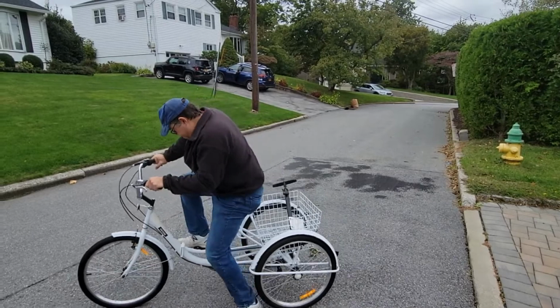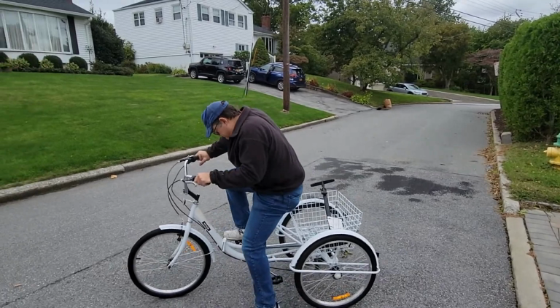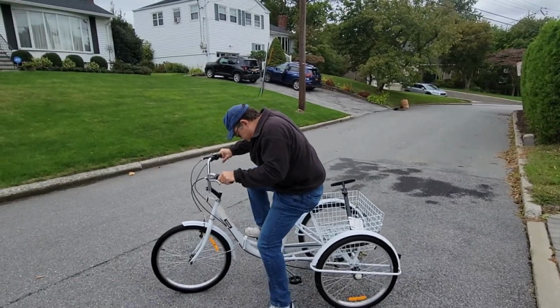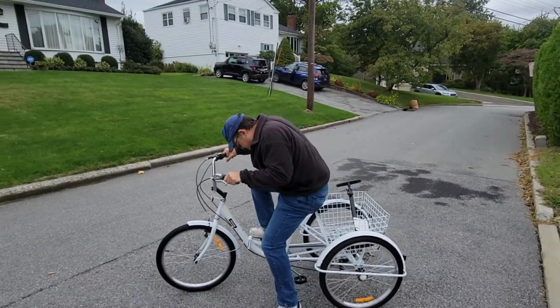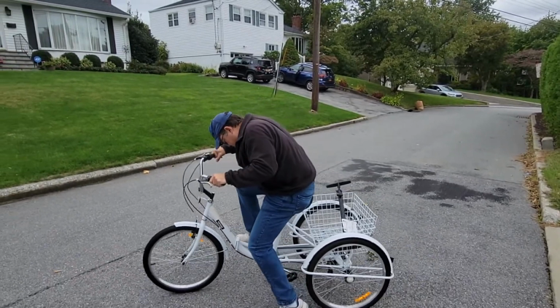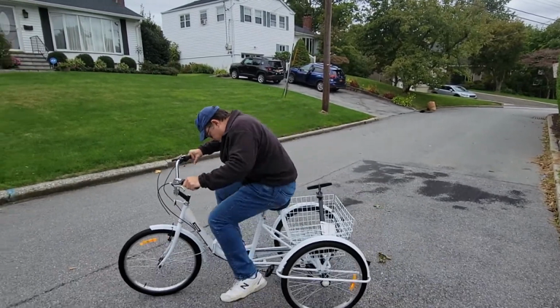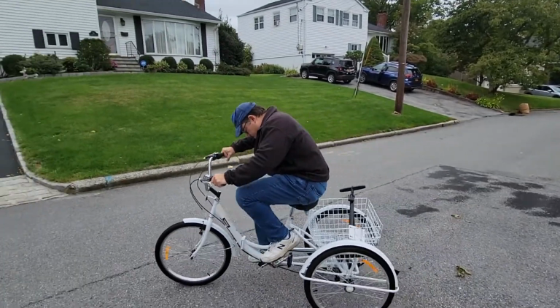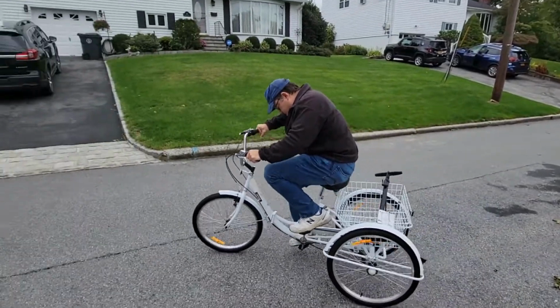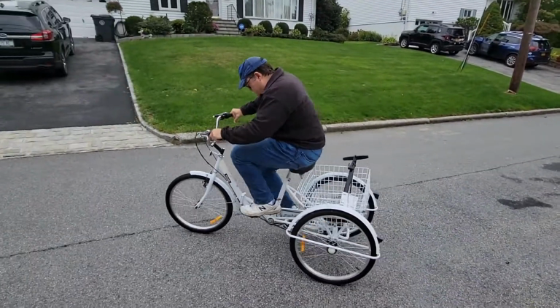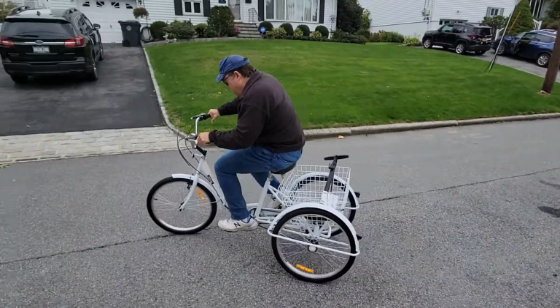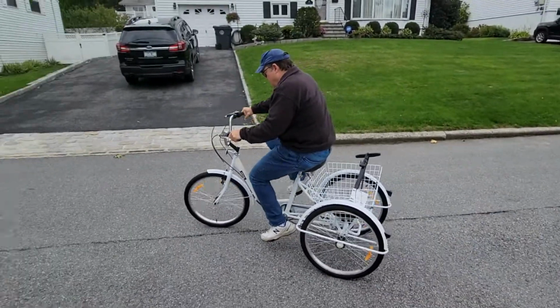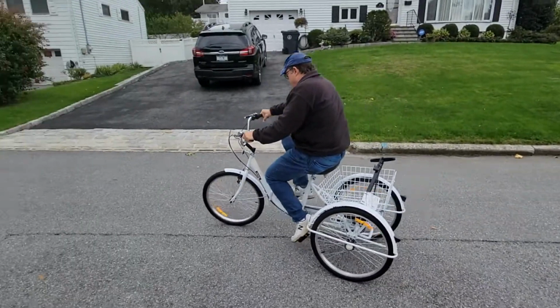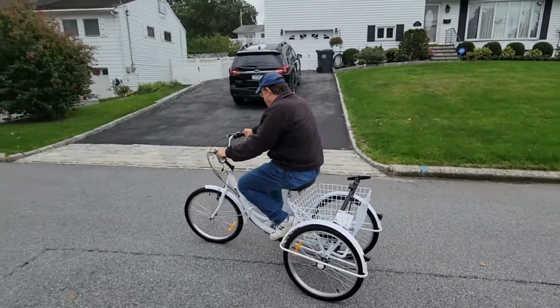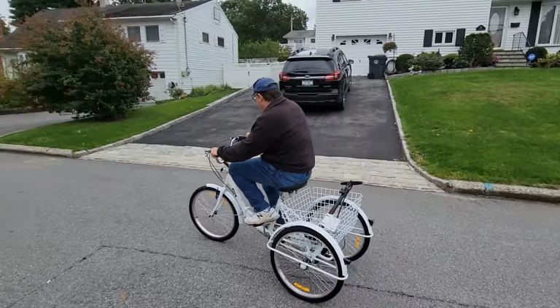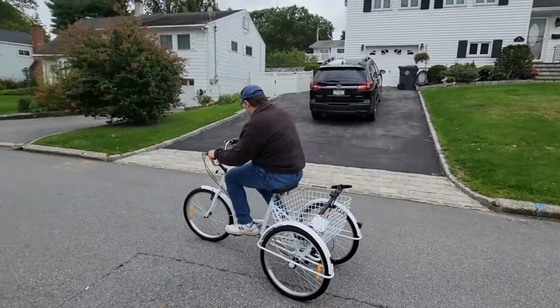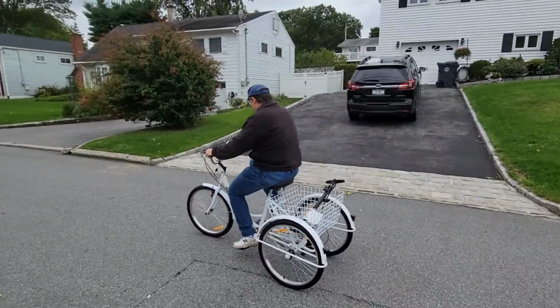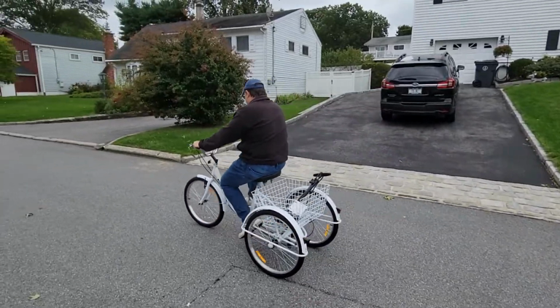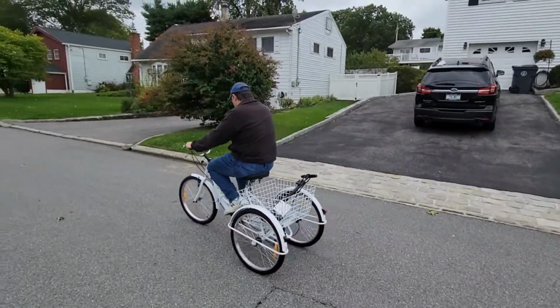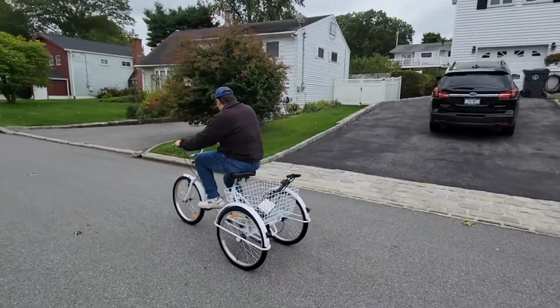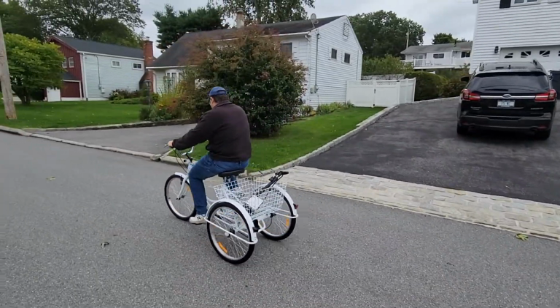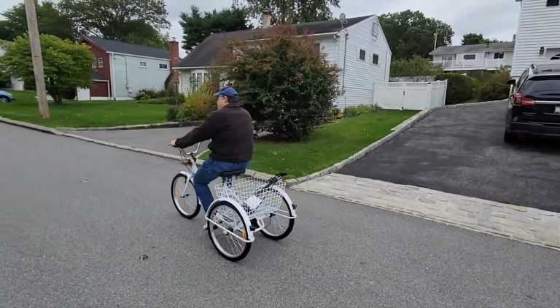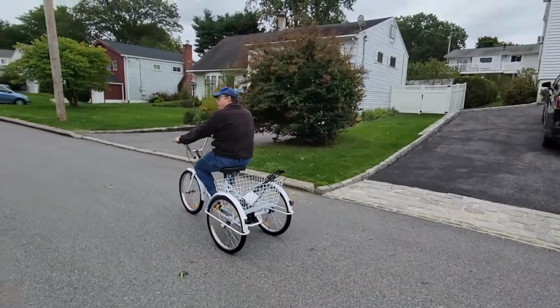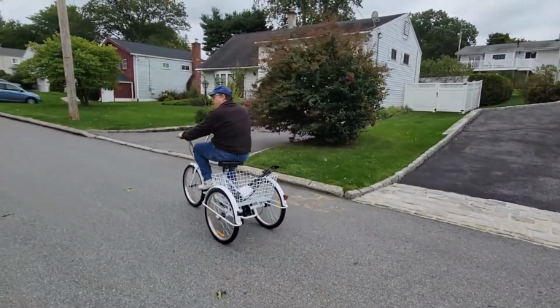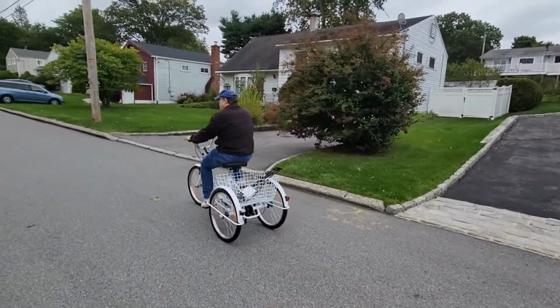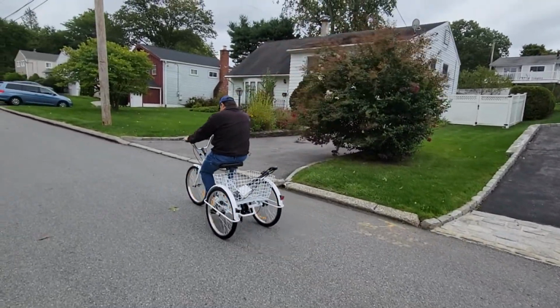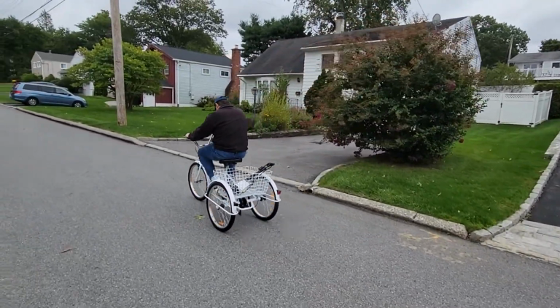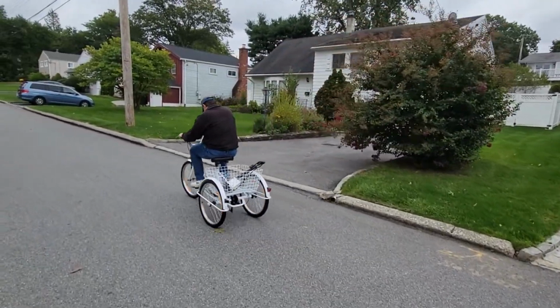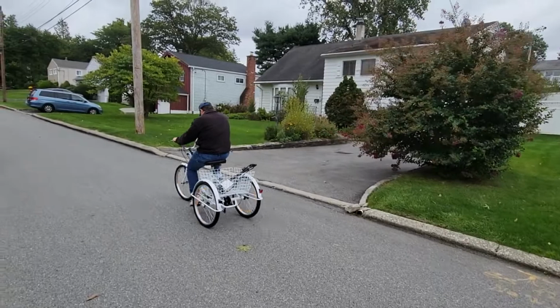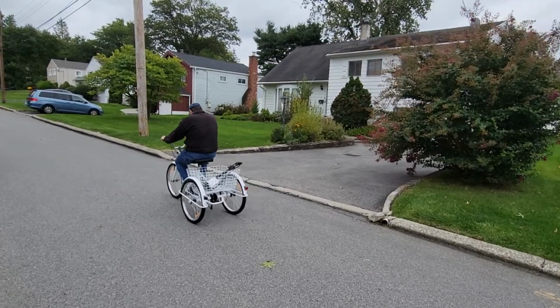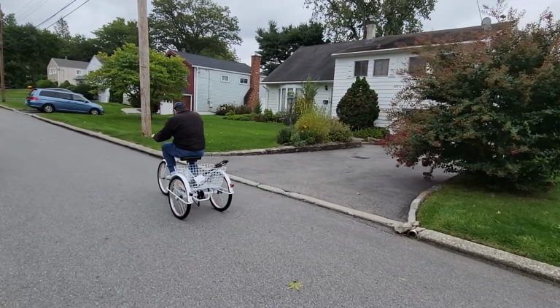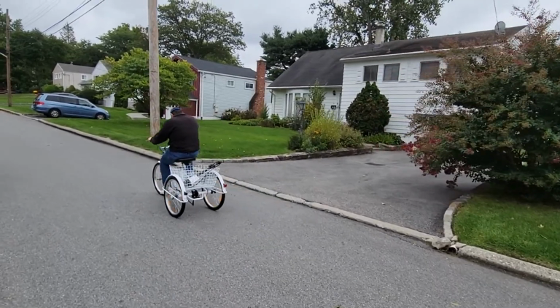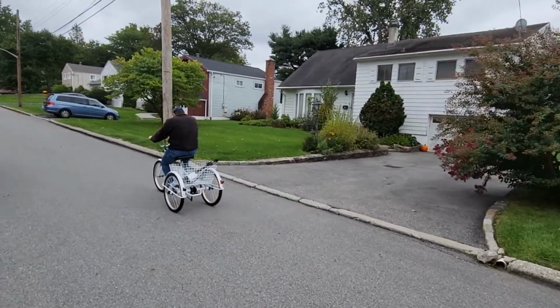Now that the tires have enough air, get on the tricycle seat. Put your hands on the handlebars and put your feet on the pedals.